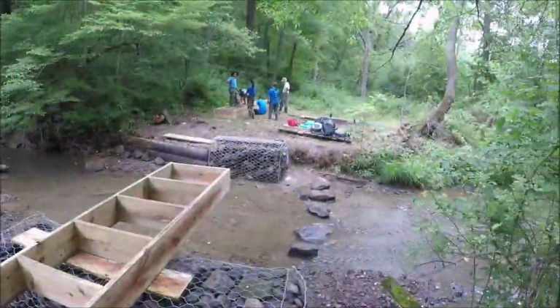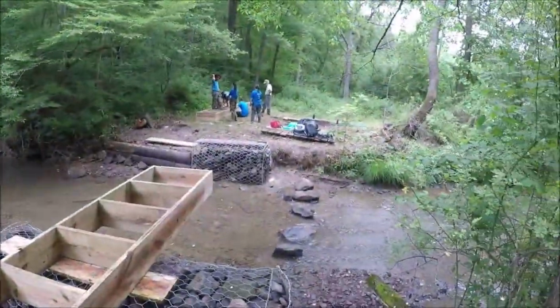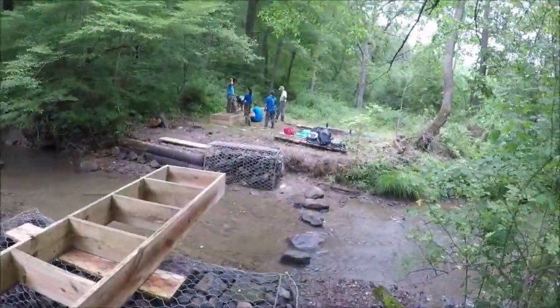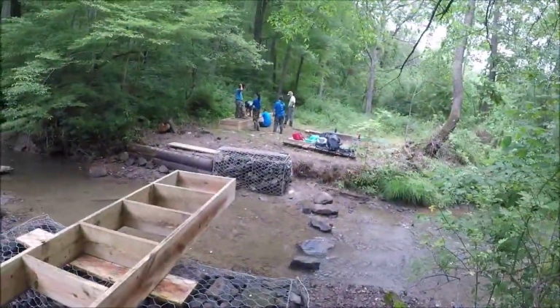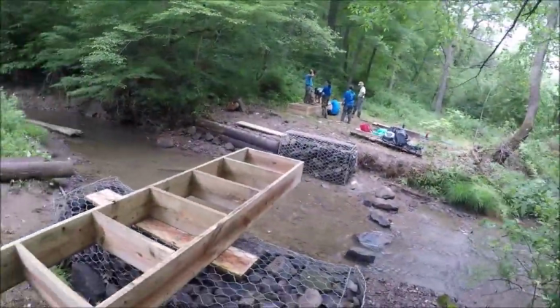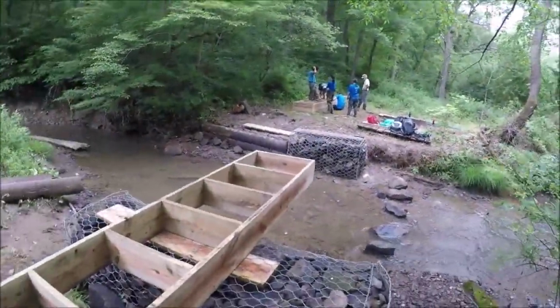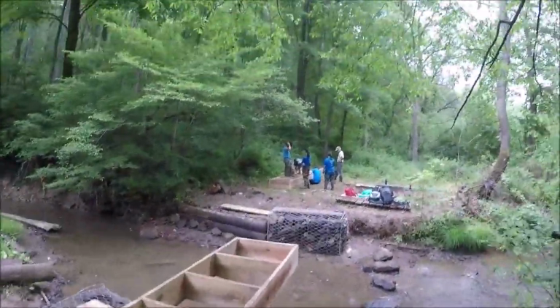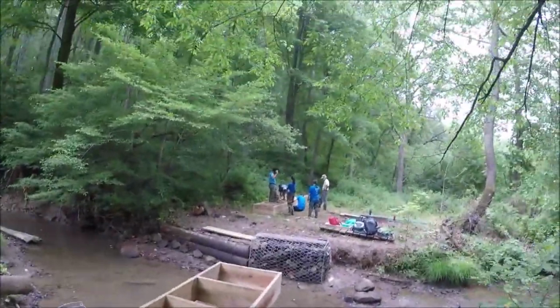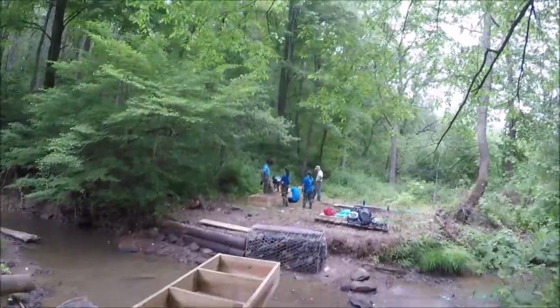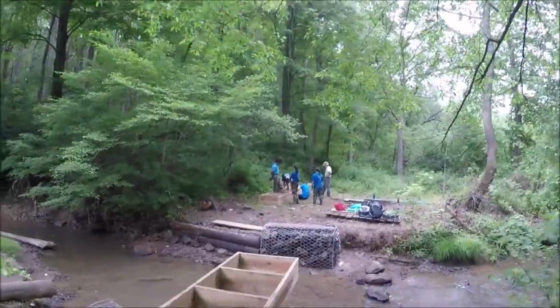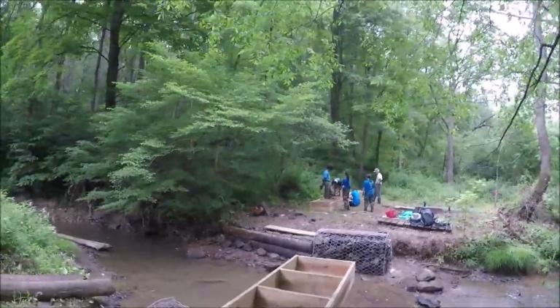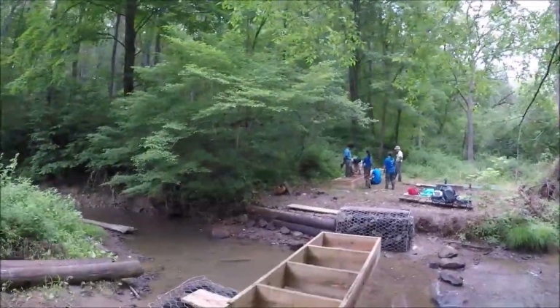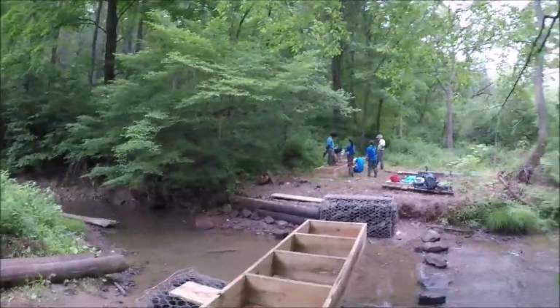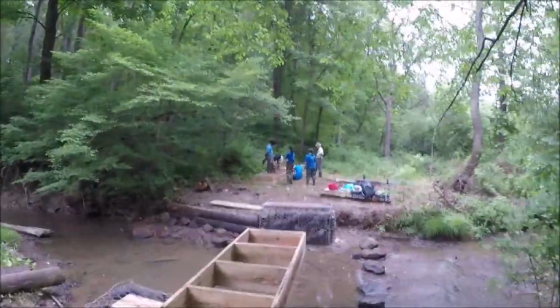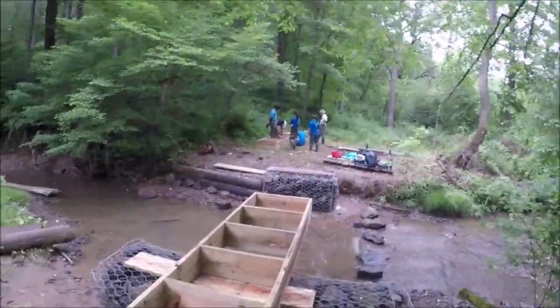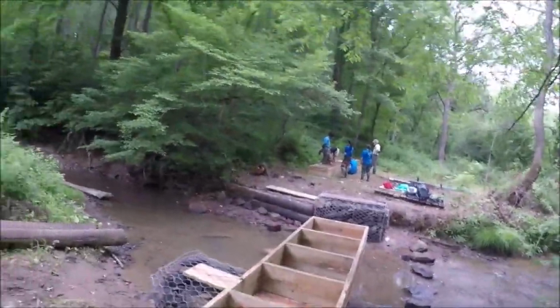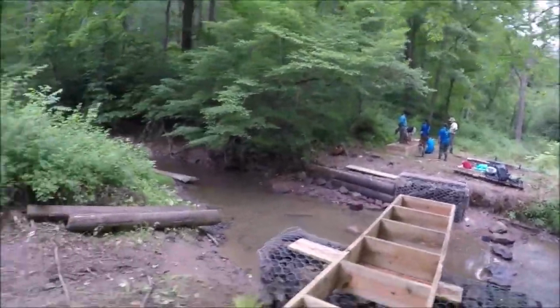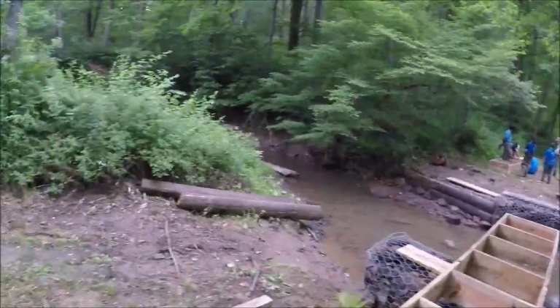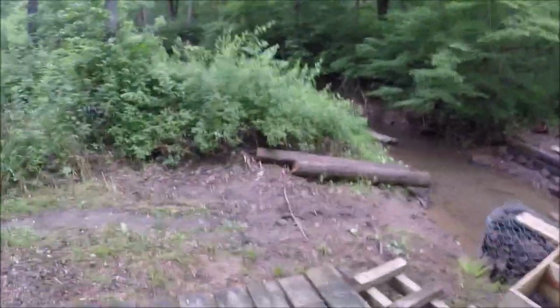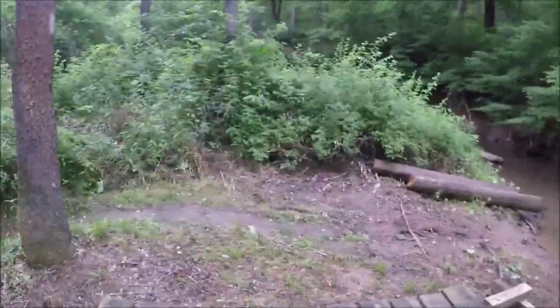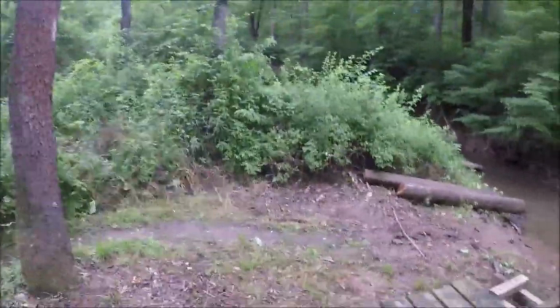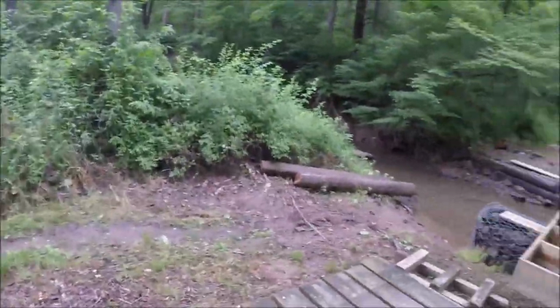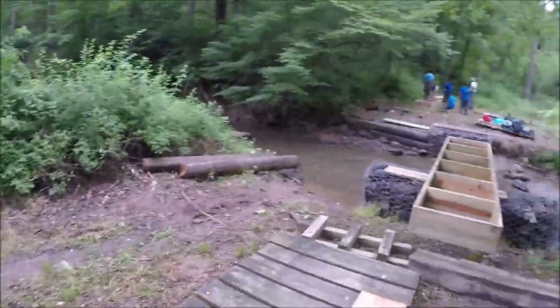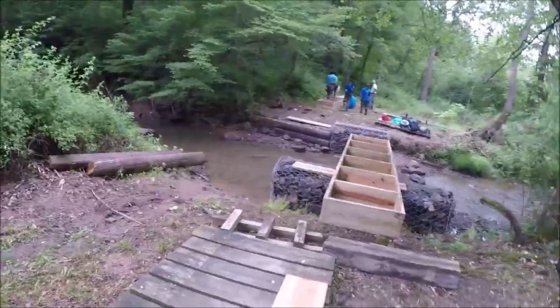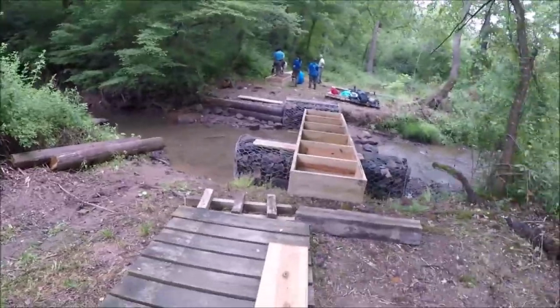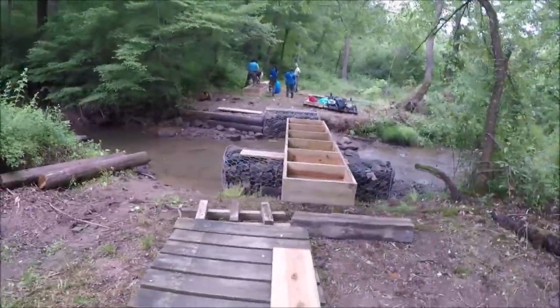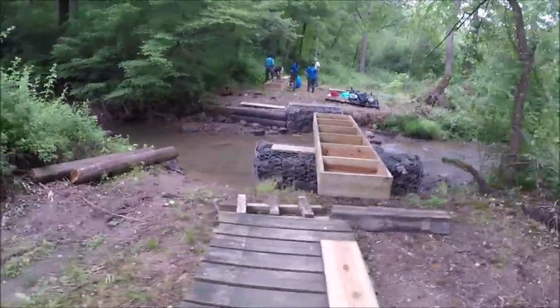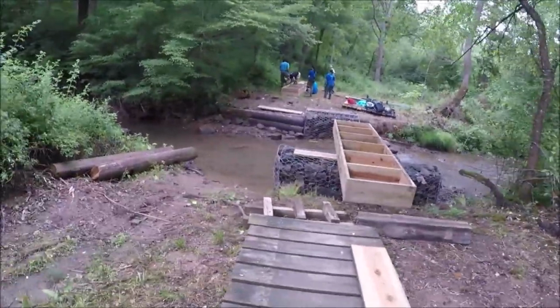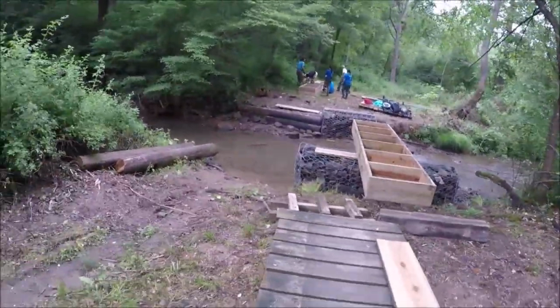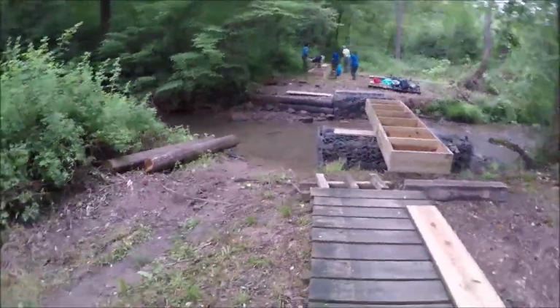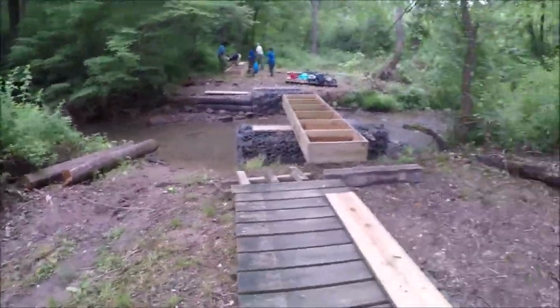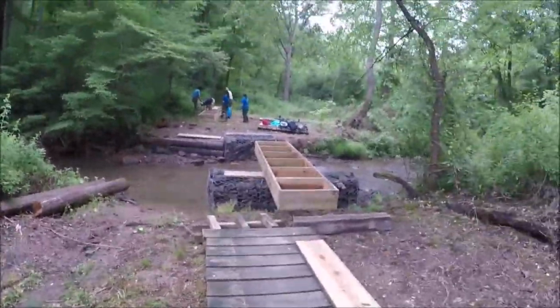New bridge being constructed. Thanks to our volunteers over here. This bridge needed replaced pretty bad. Doing a good job on it.